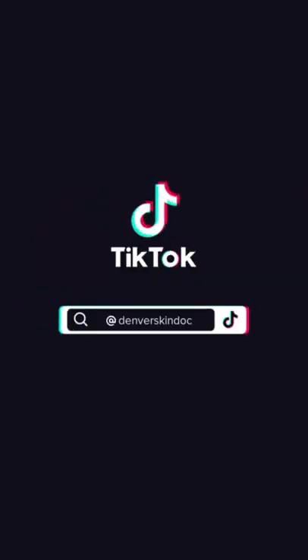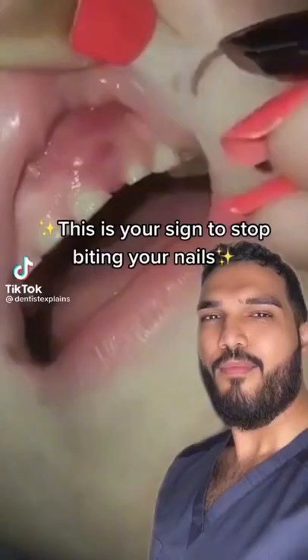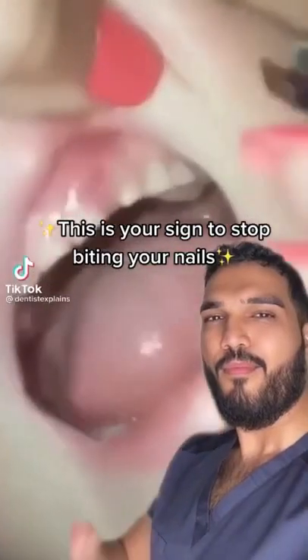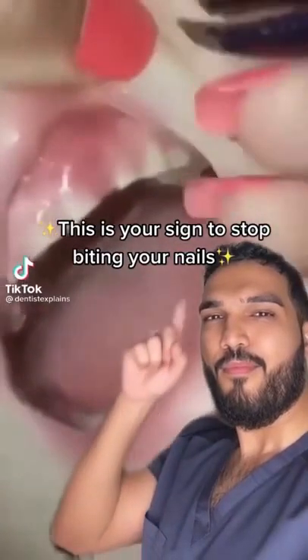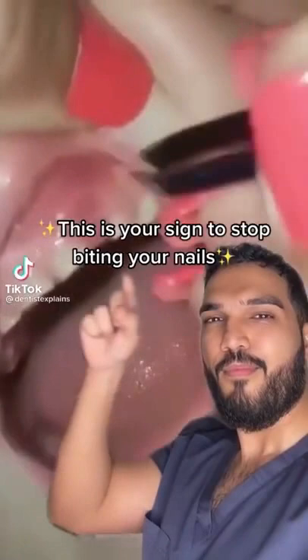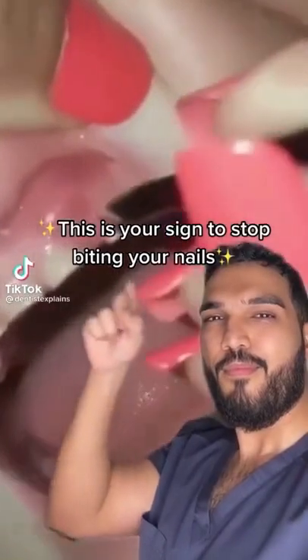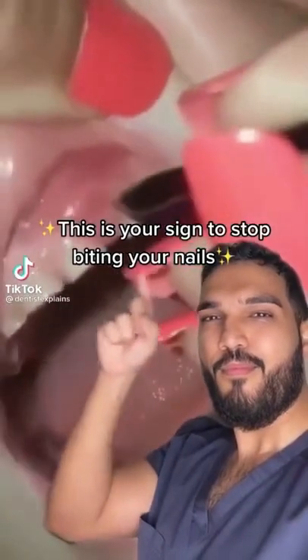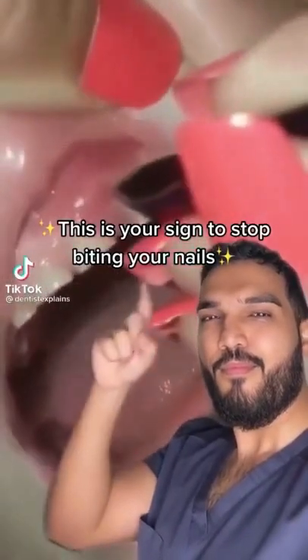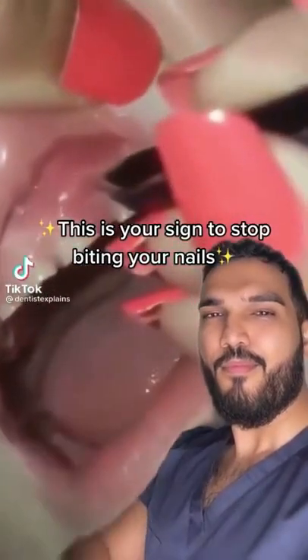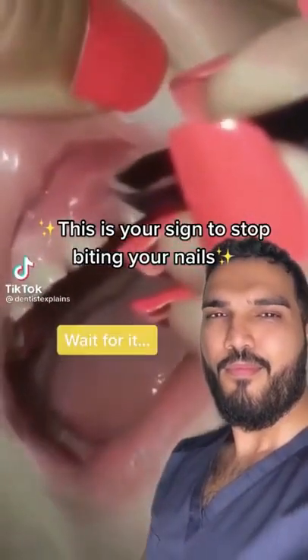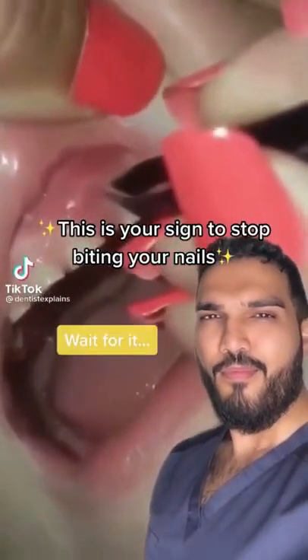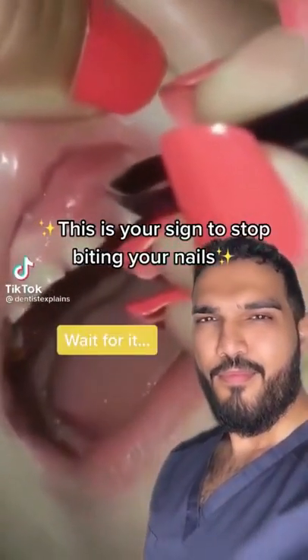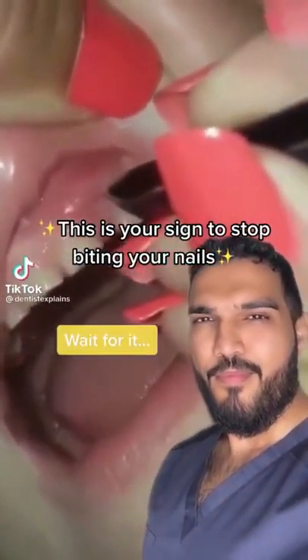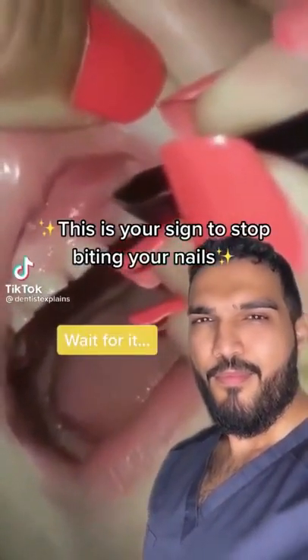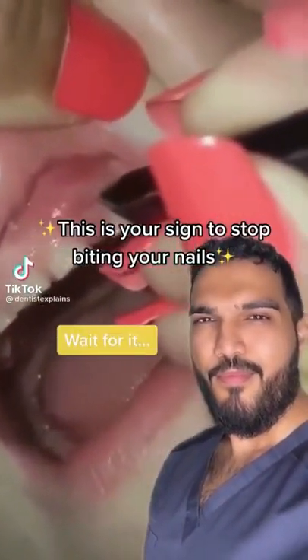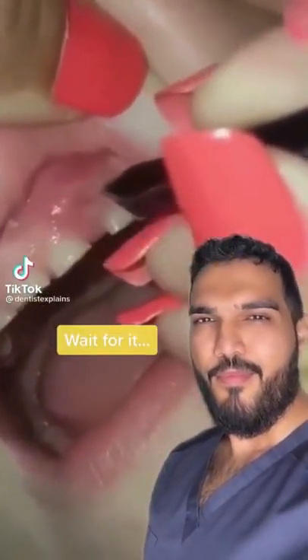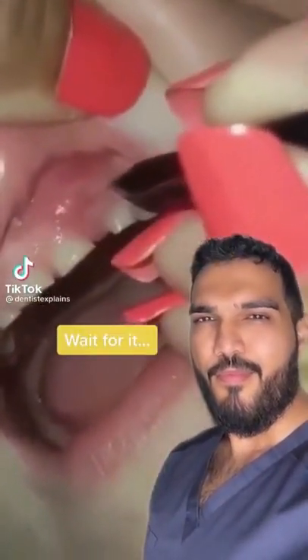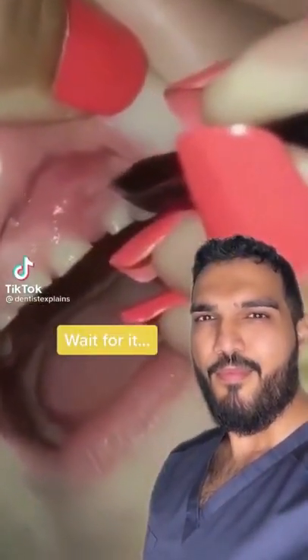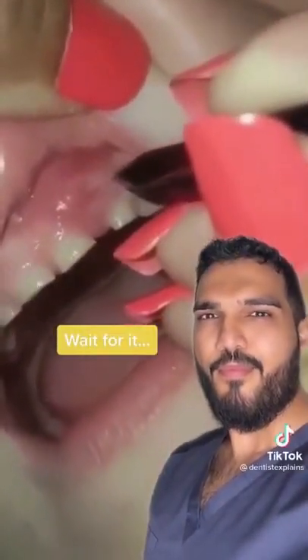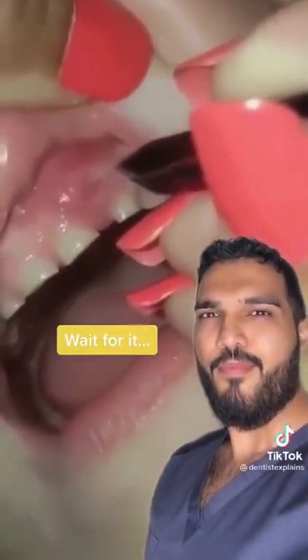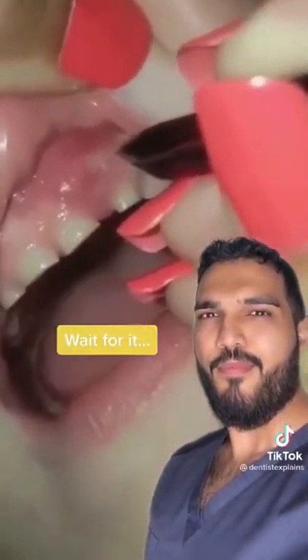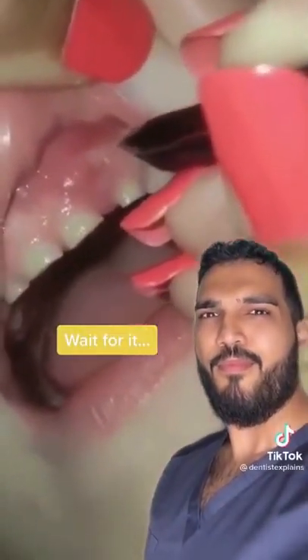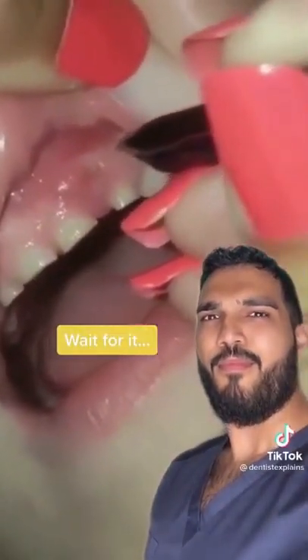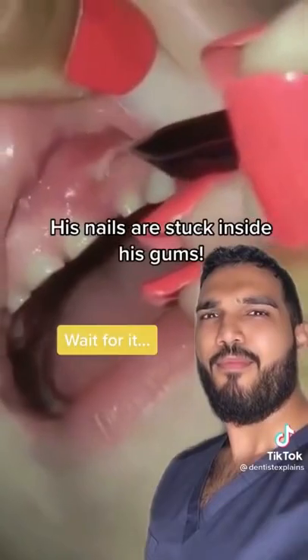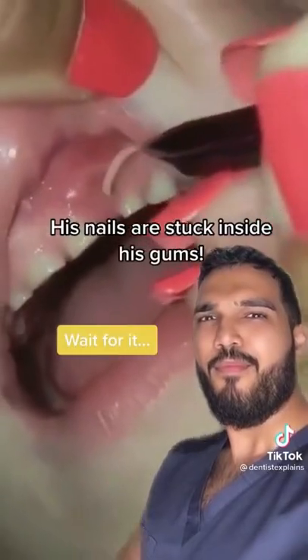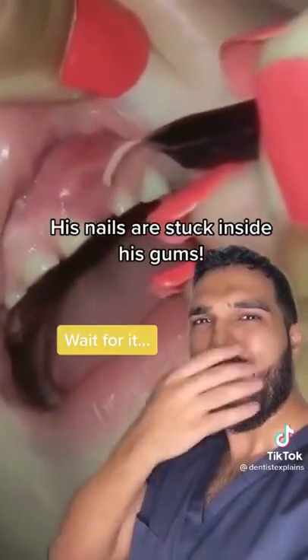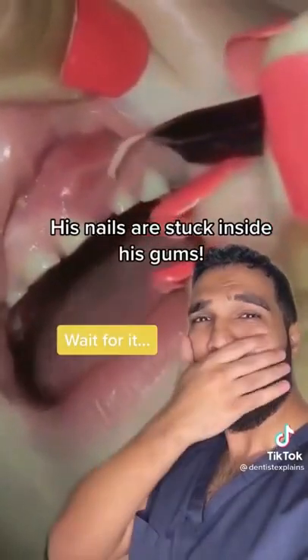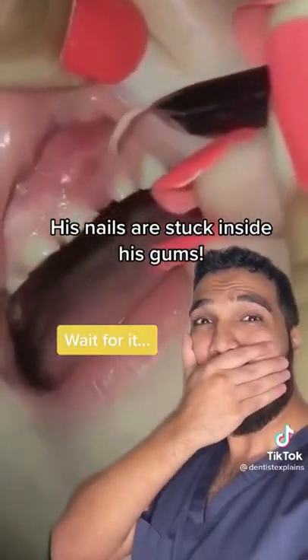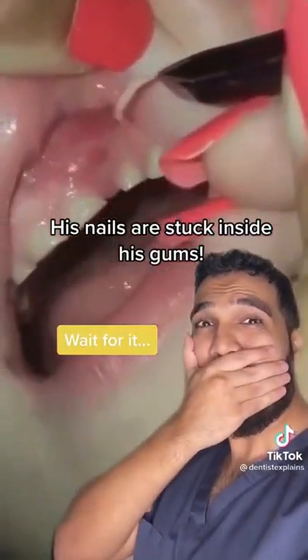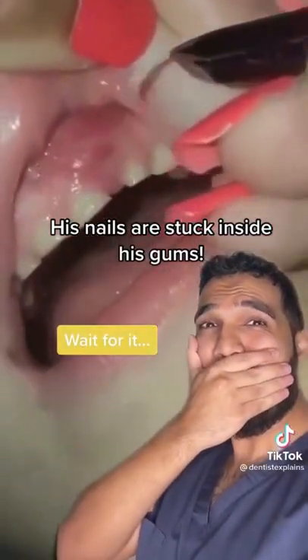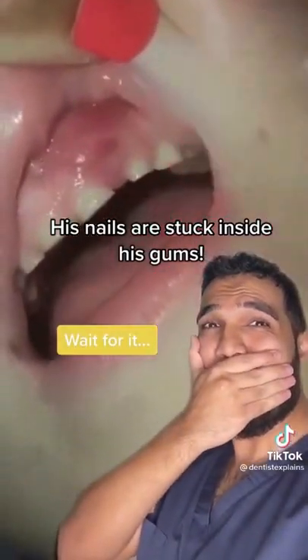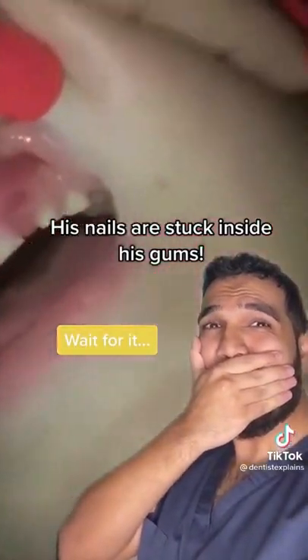This is your sign to stop biting your nails. His nails are stuck inside his gums.